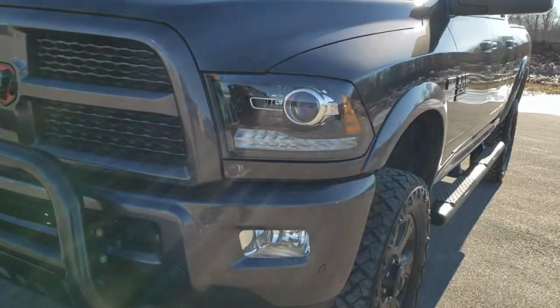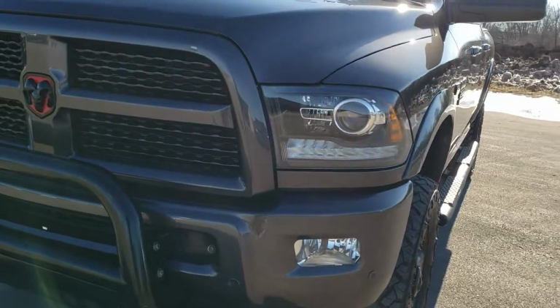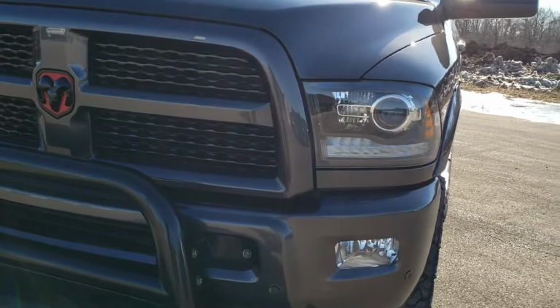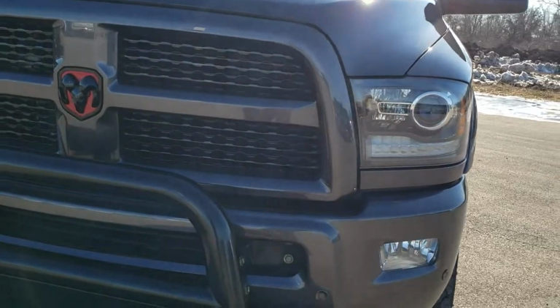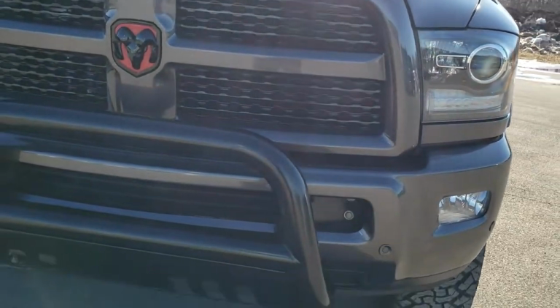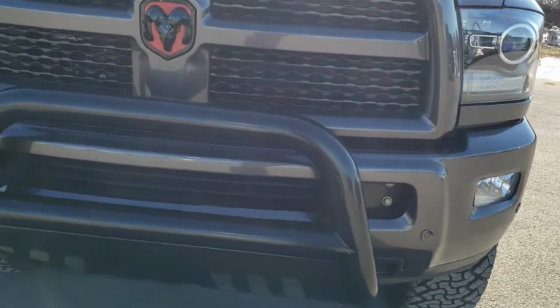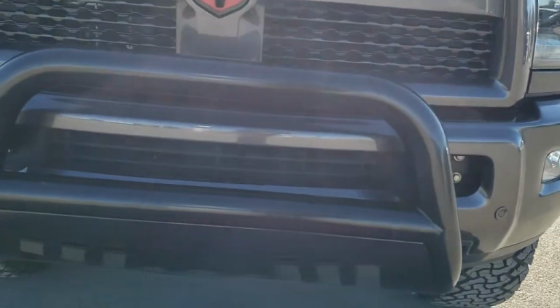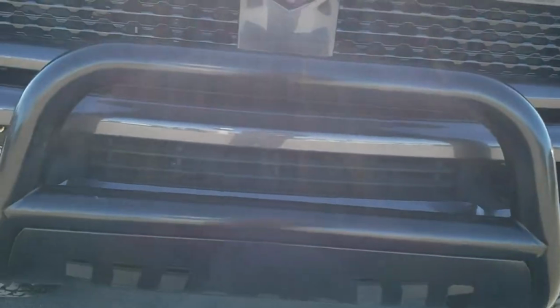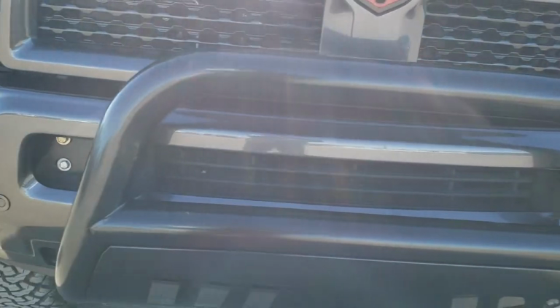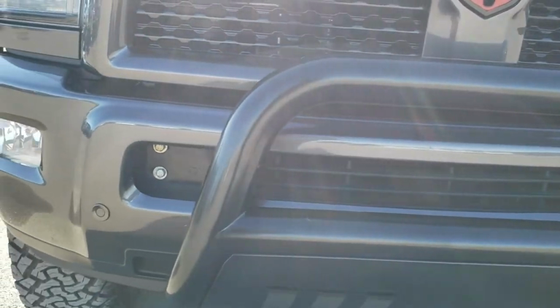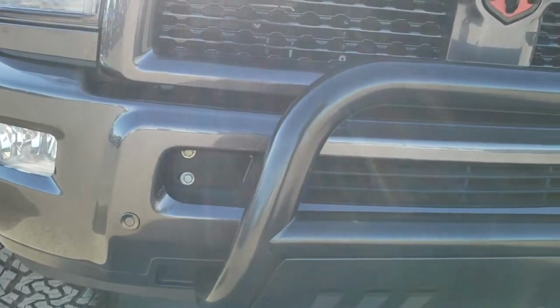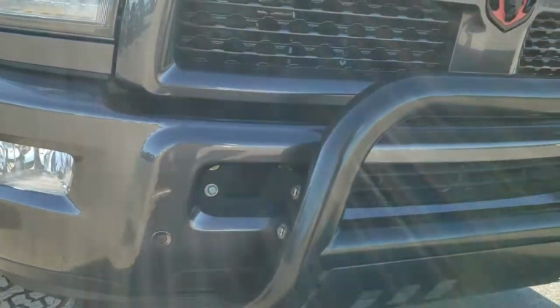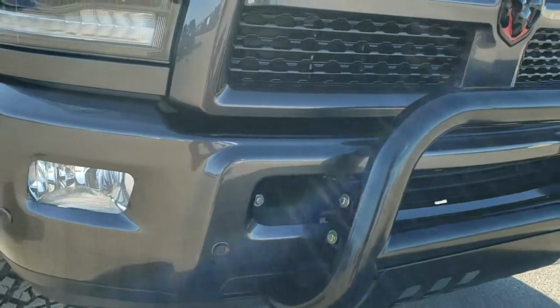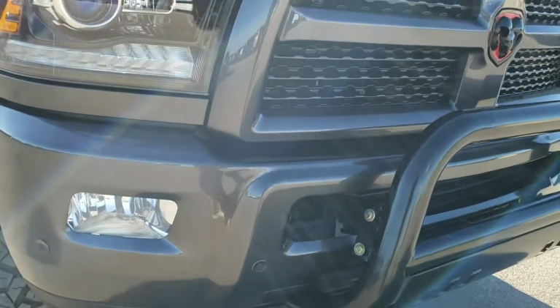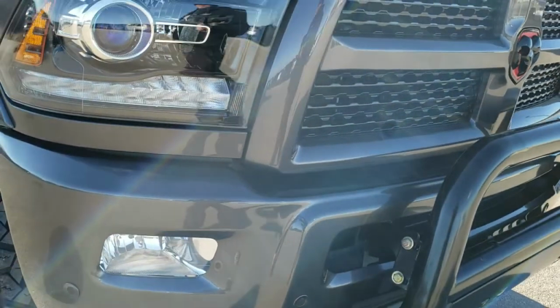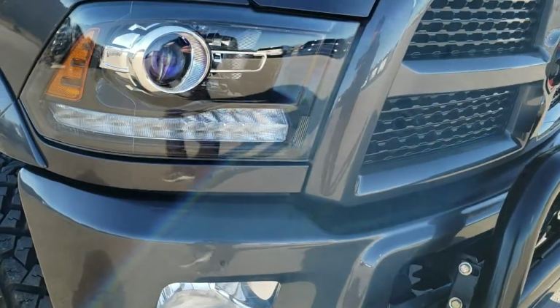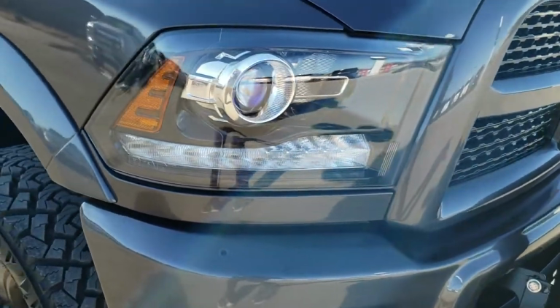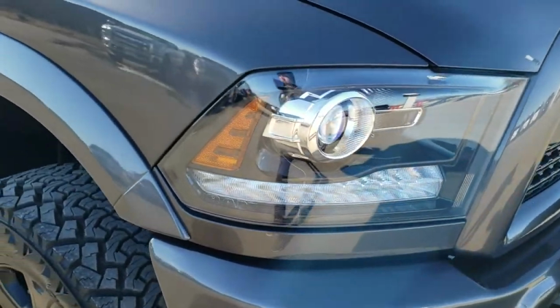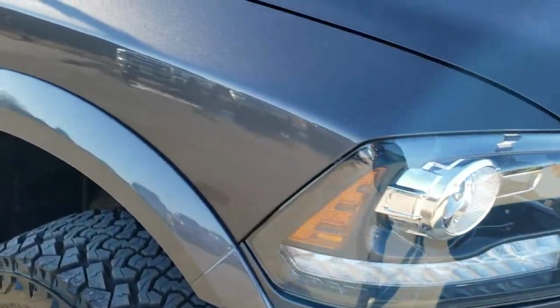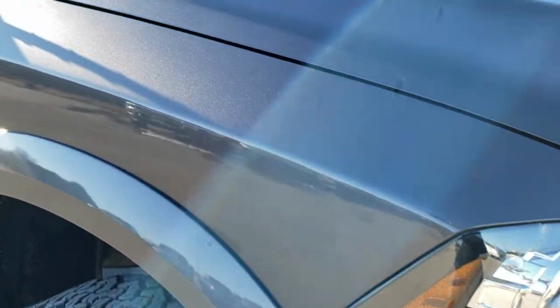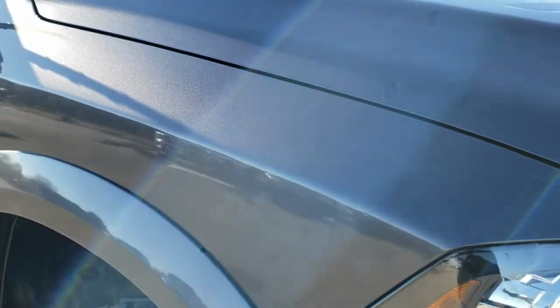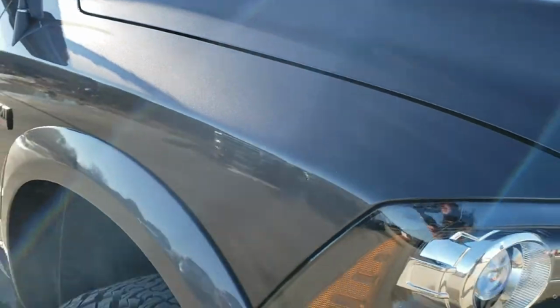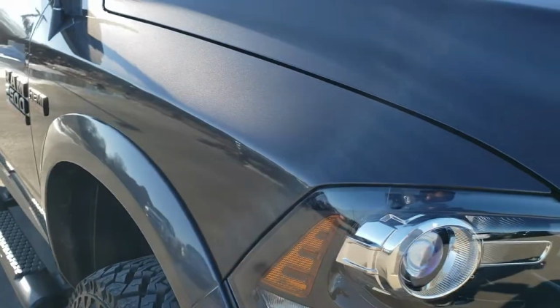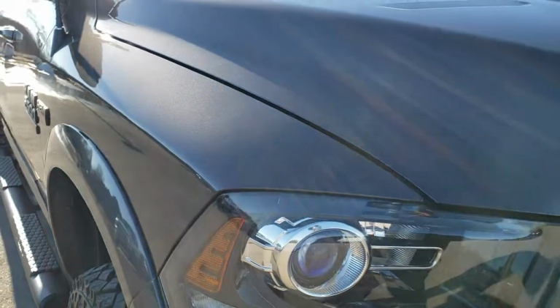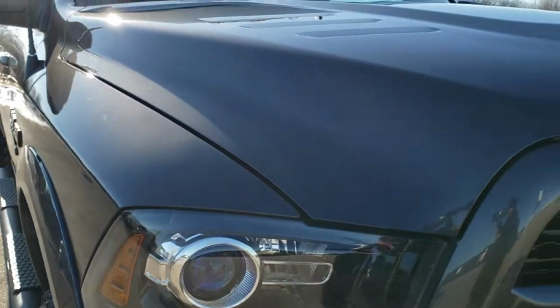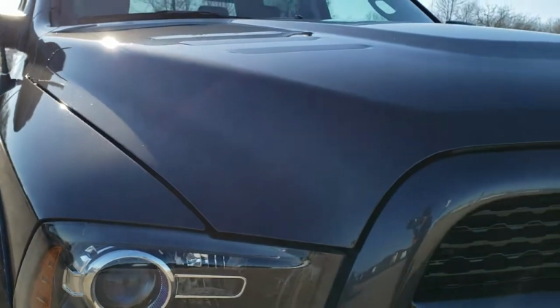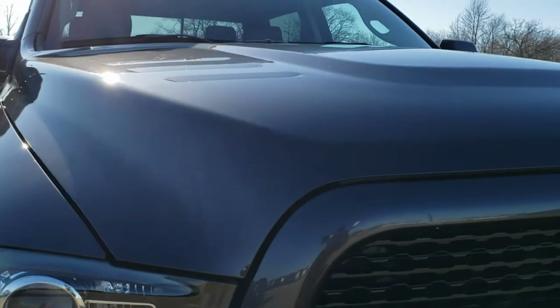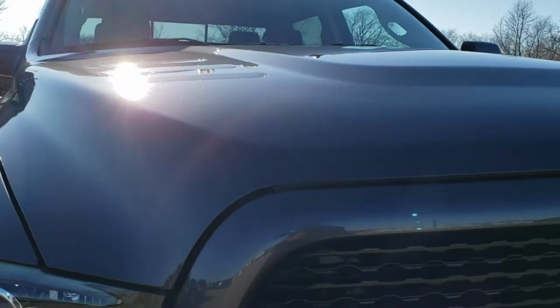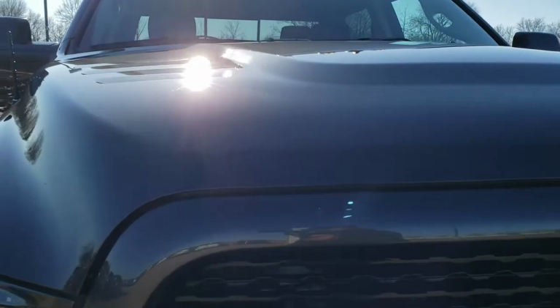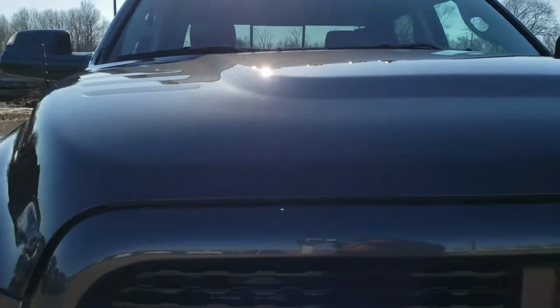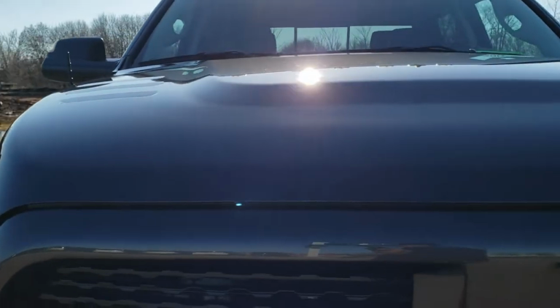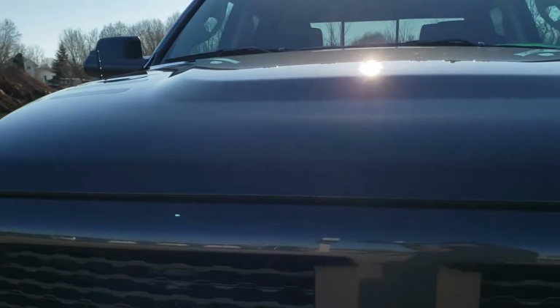Today we are checking out this super clean 2017 RAM 2500 Crew Cab Short Box. This truck is the Laramie Sport Edition. It has the 6.4 liter V8 Hemi motor.